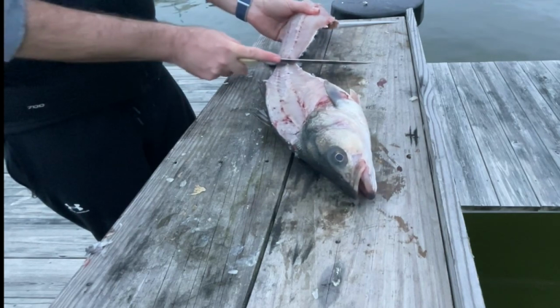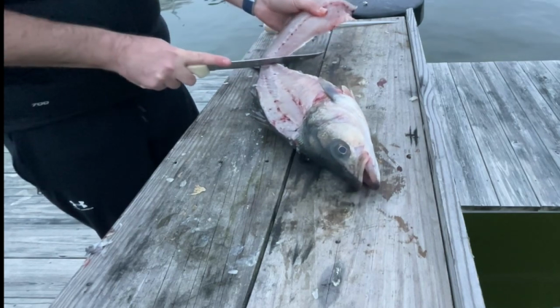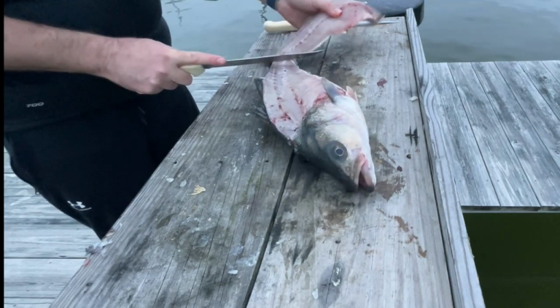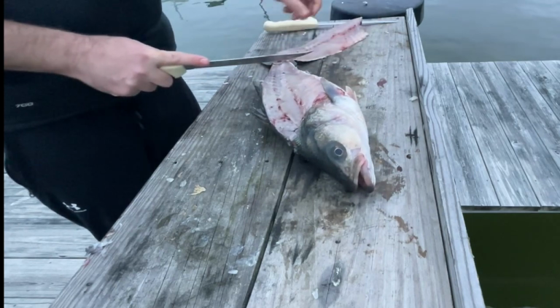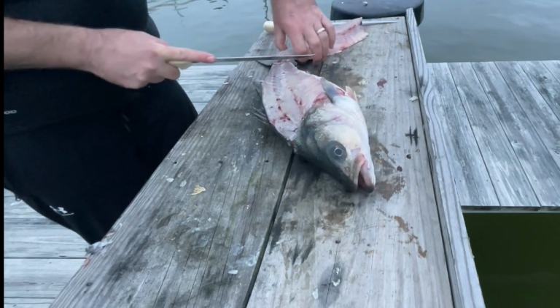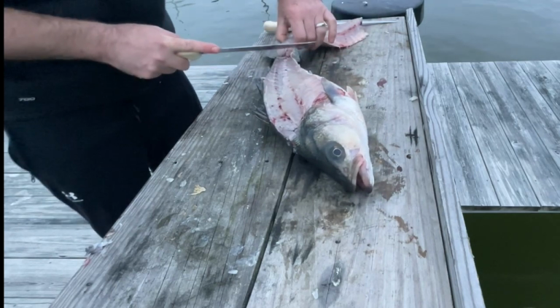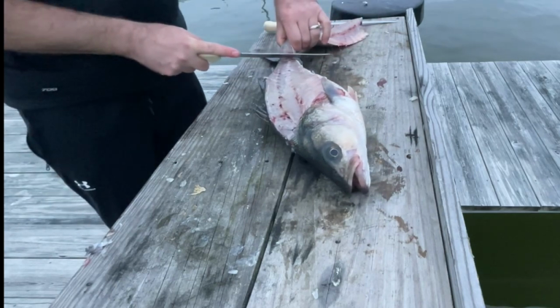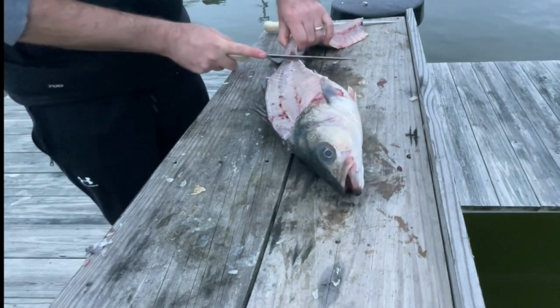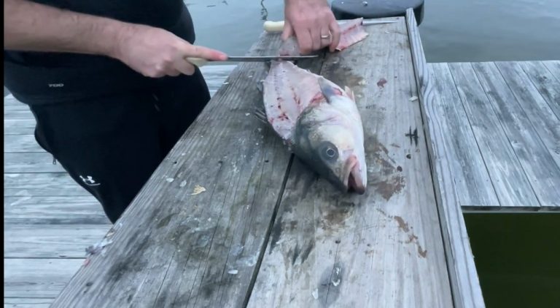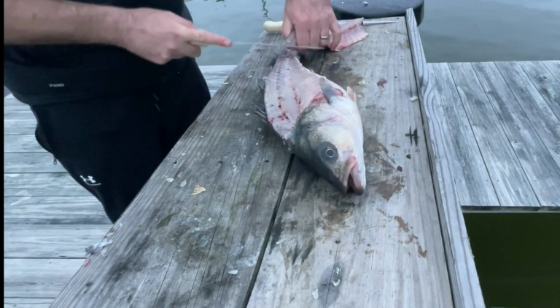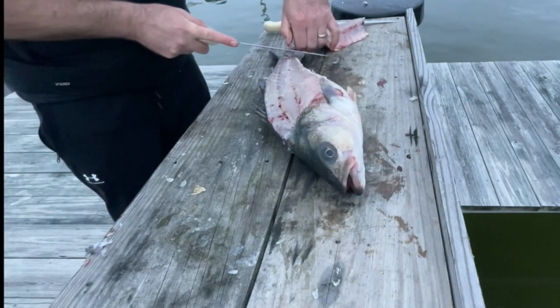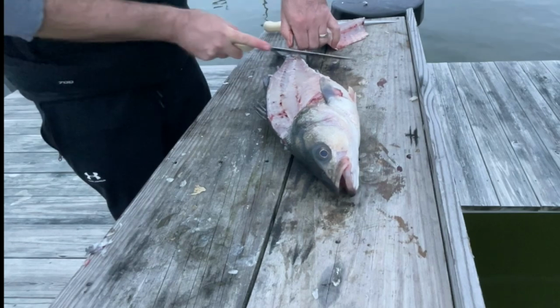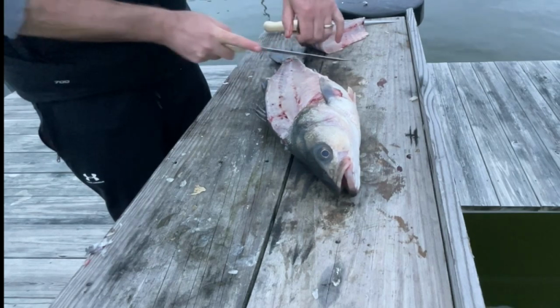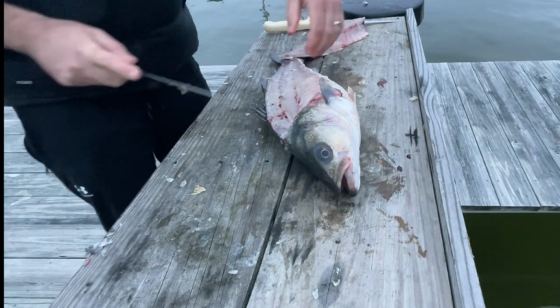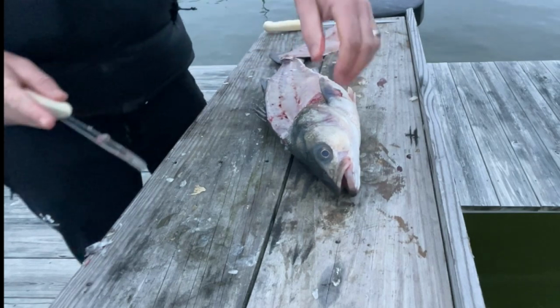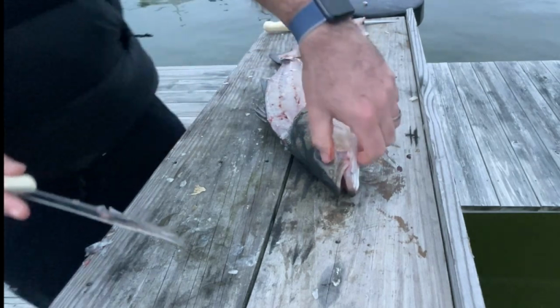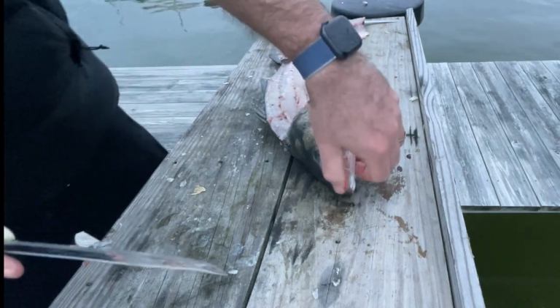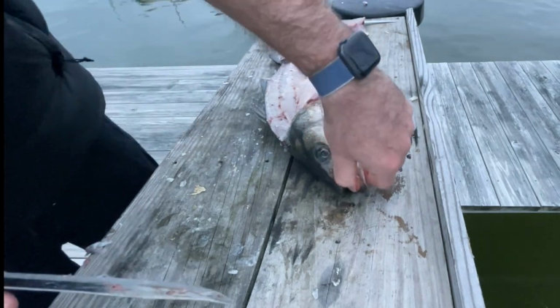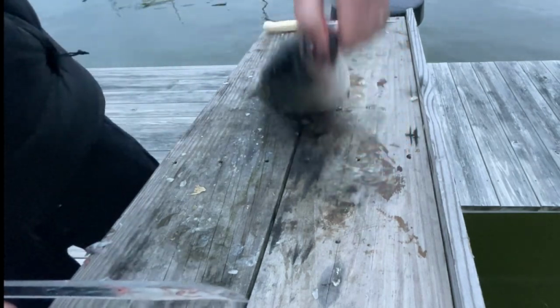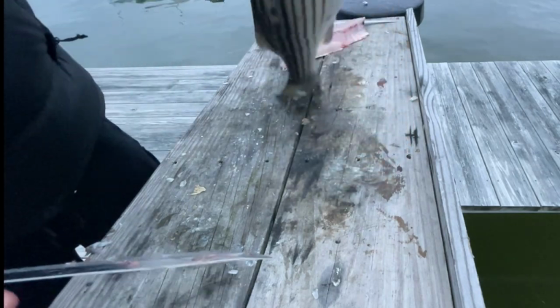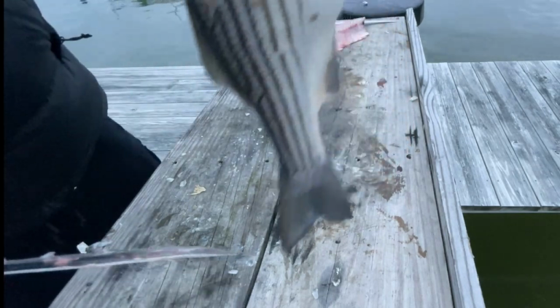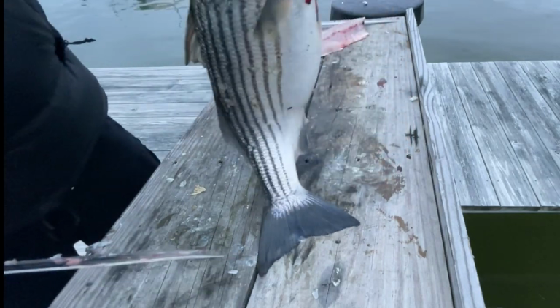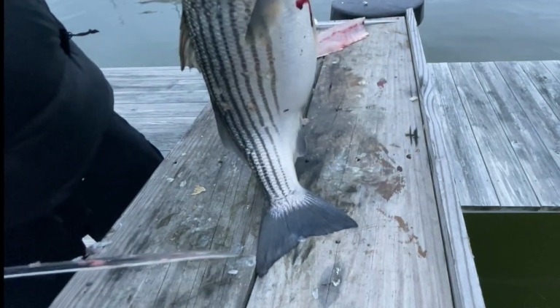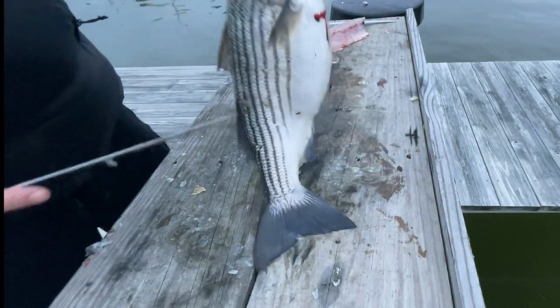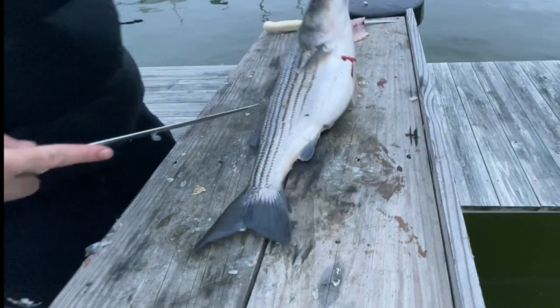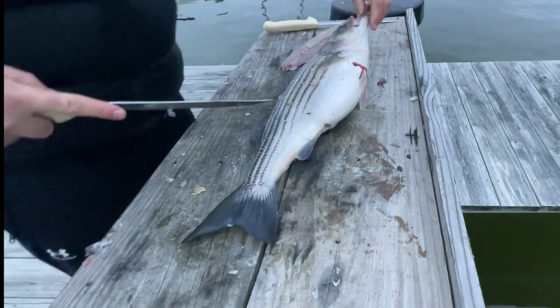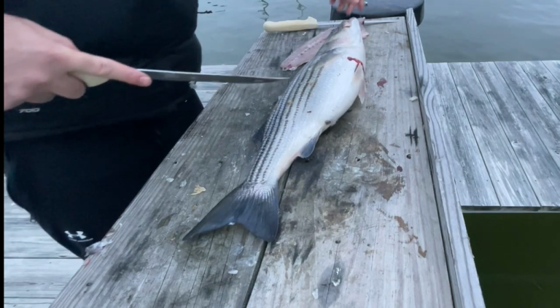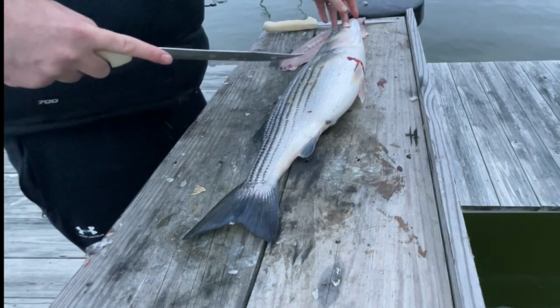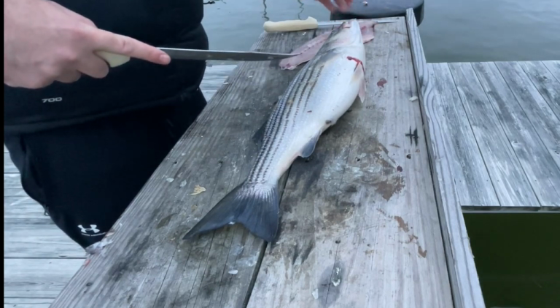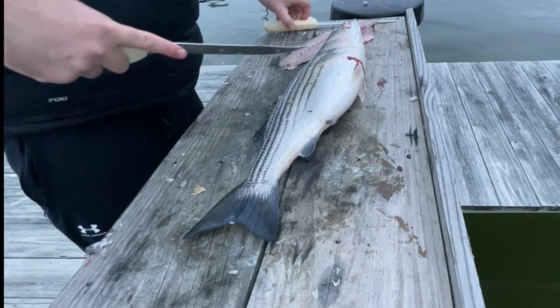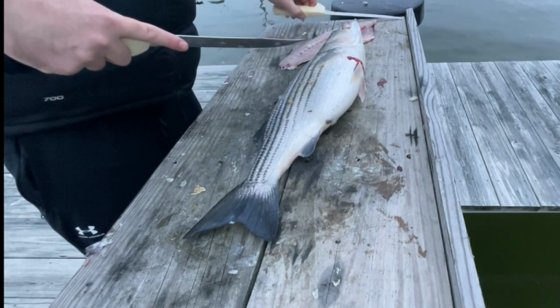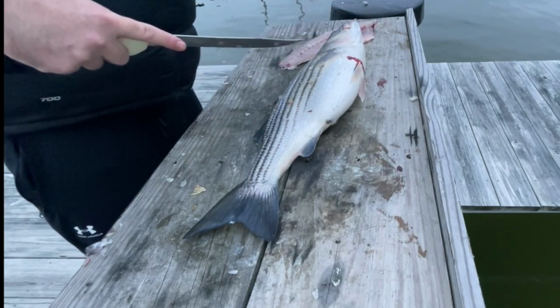A lot of the time what I'll do is actually cut it at the tail end before I do that so I don't have to go through that whole part, but that time I left it on. So I'm going to do it again on the other side.